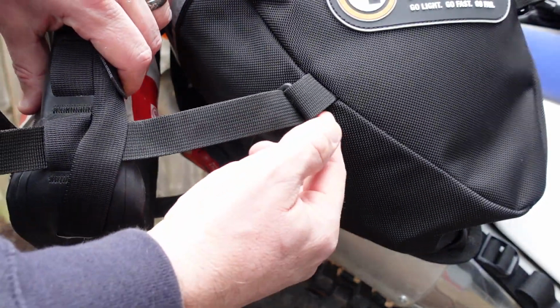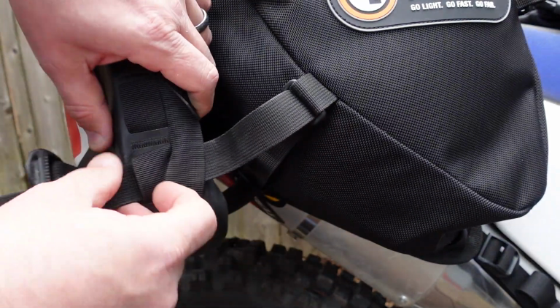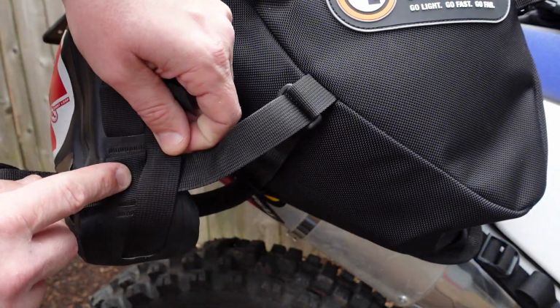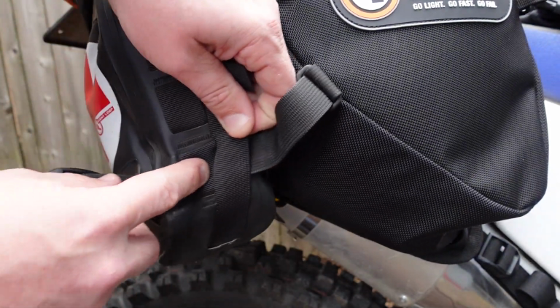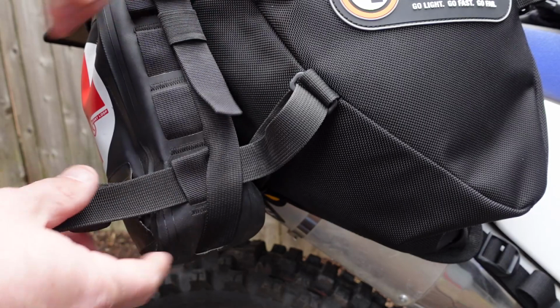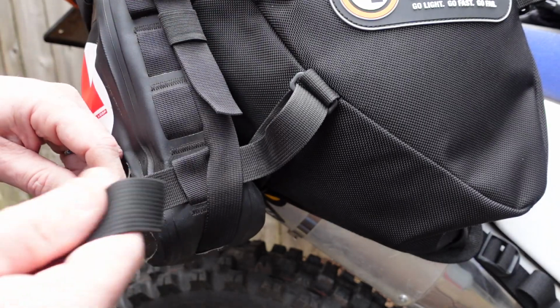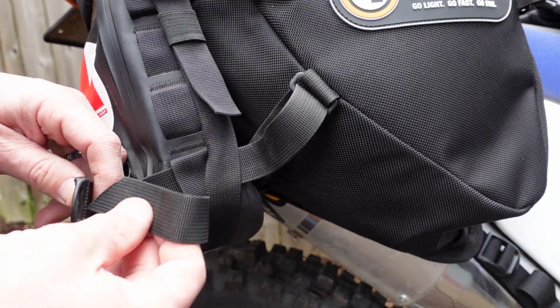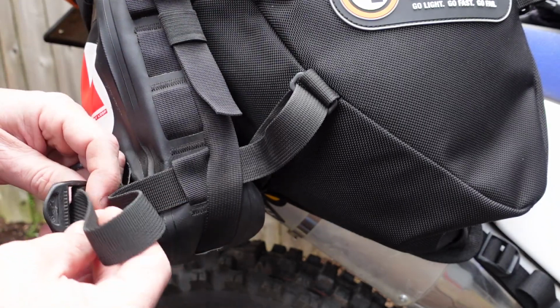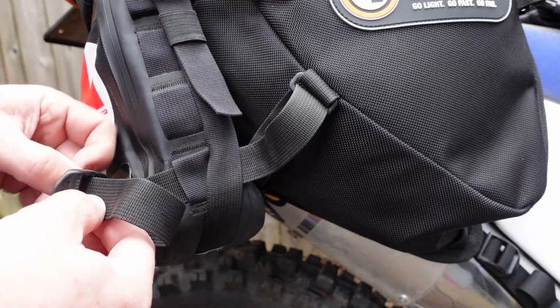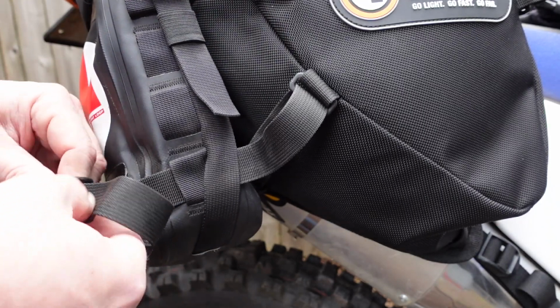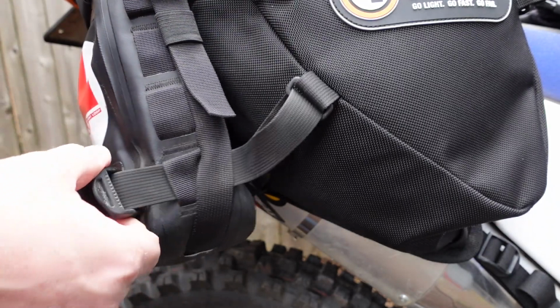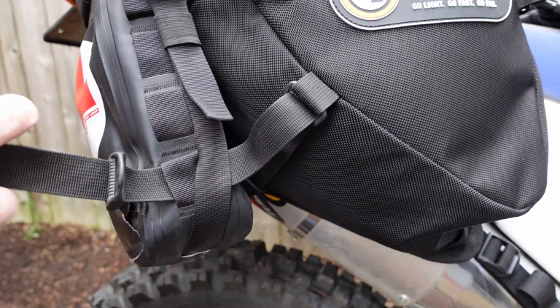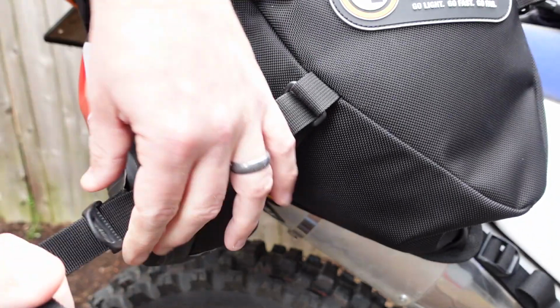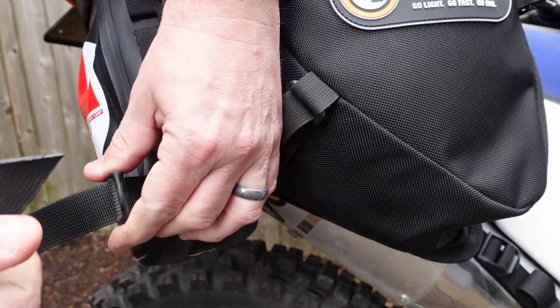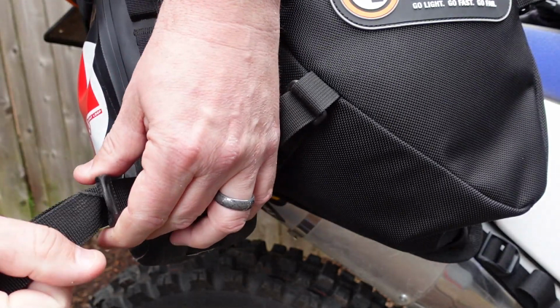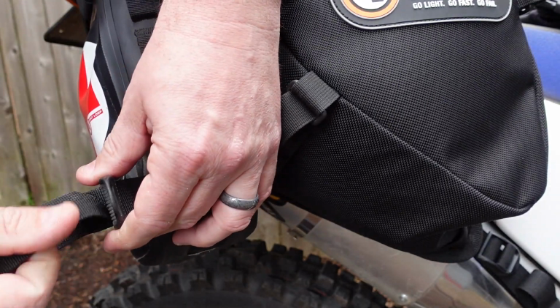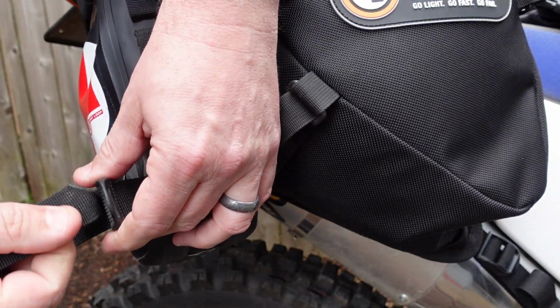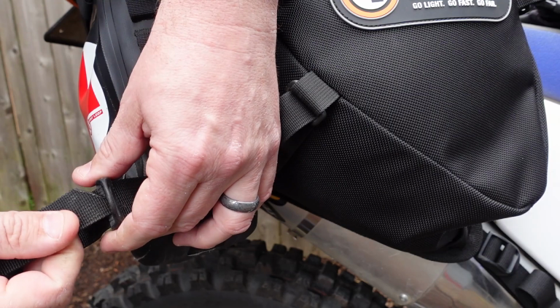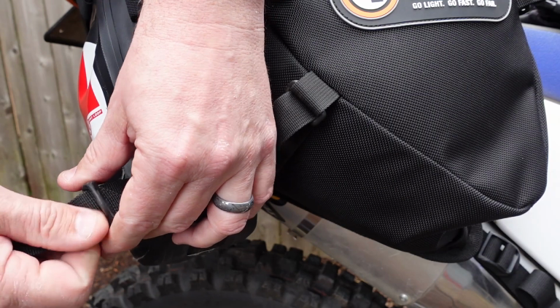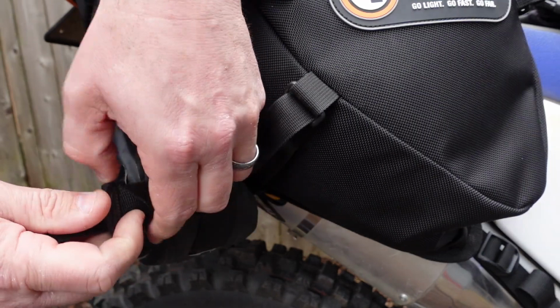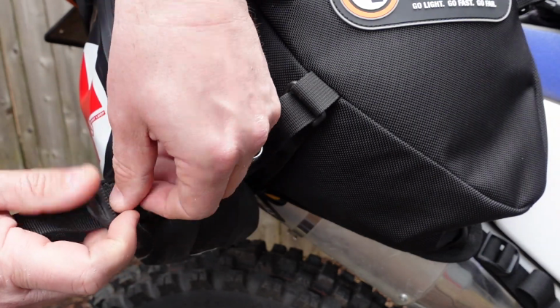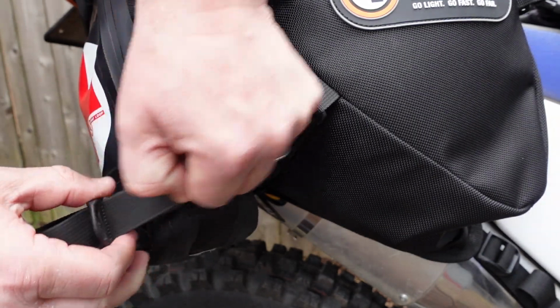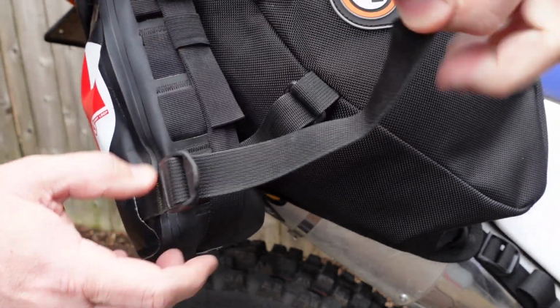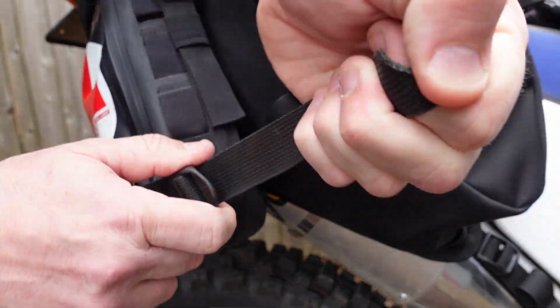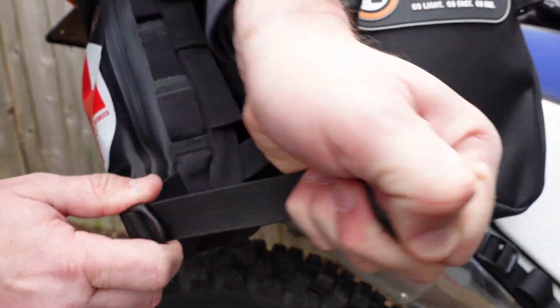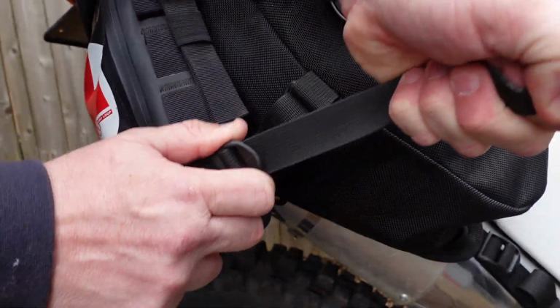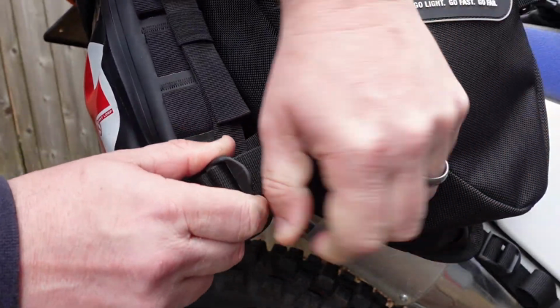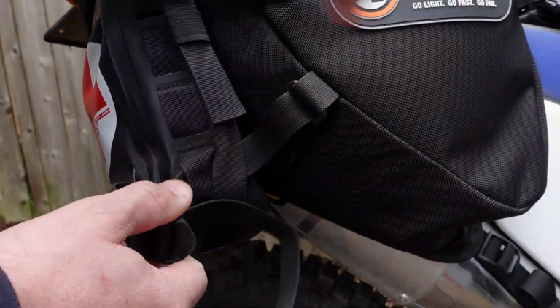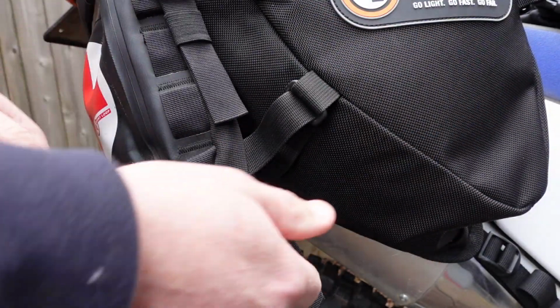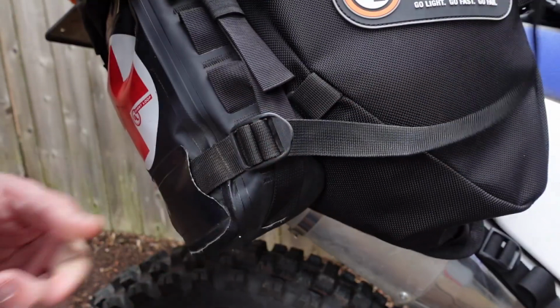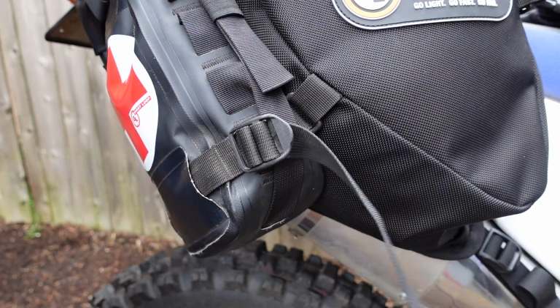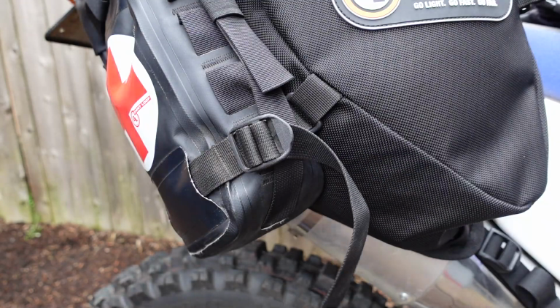through this loop, and then back through the loop on the side of the Possible's pouch, and just attach your webbing strap like this and tighten it down. That's the bottom attached, and you can do that on both sides — quickly and easily, just like that.